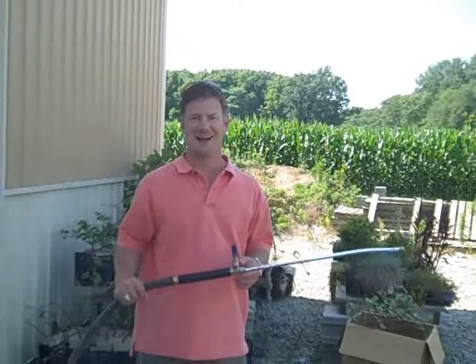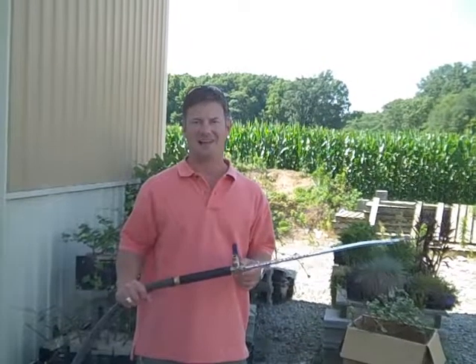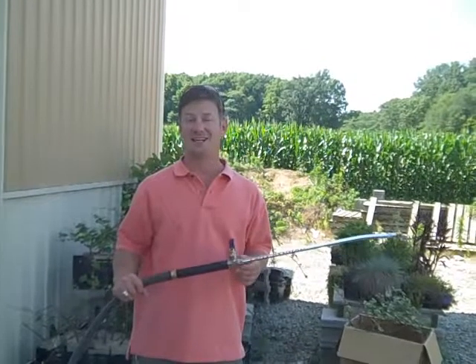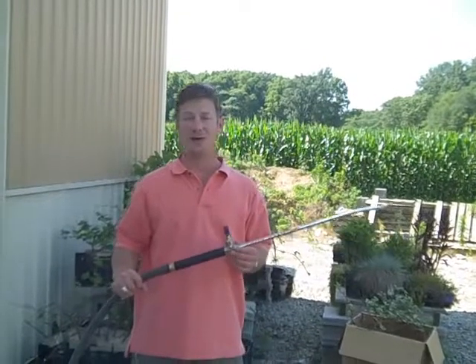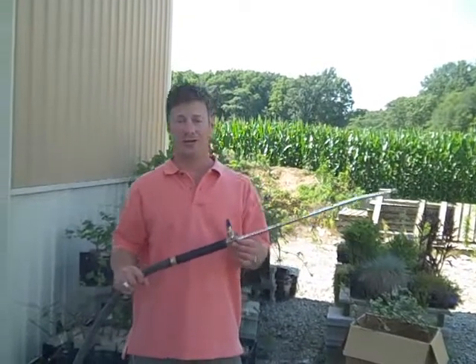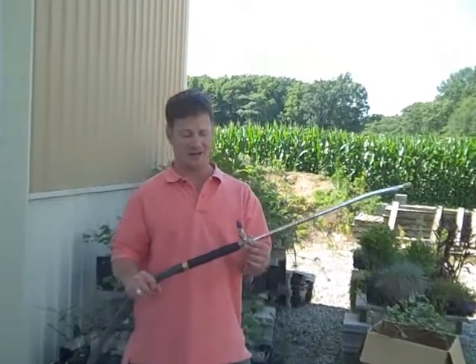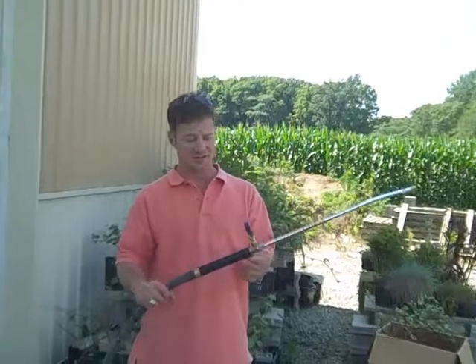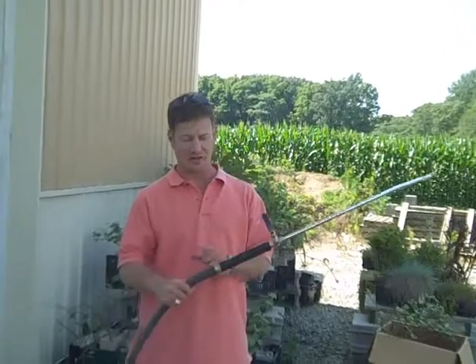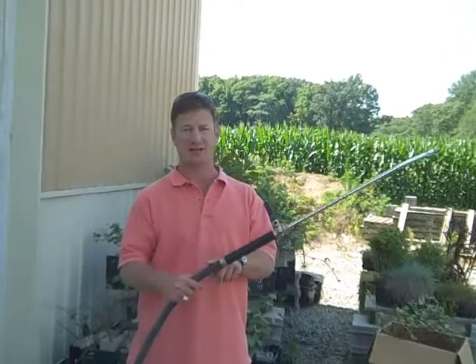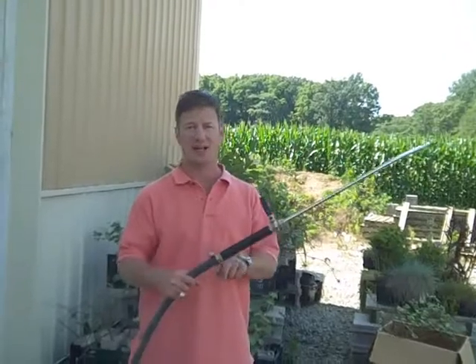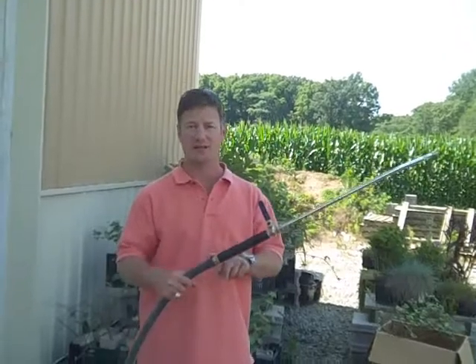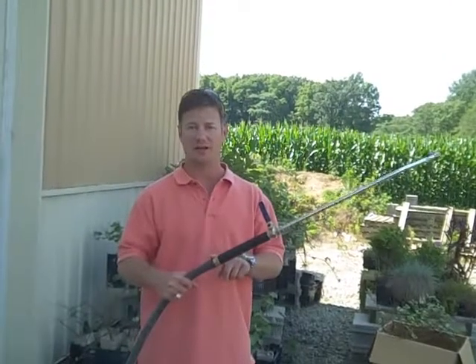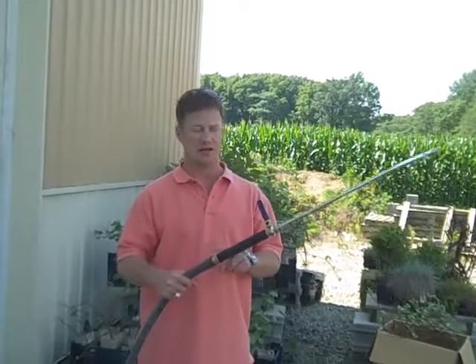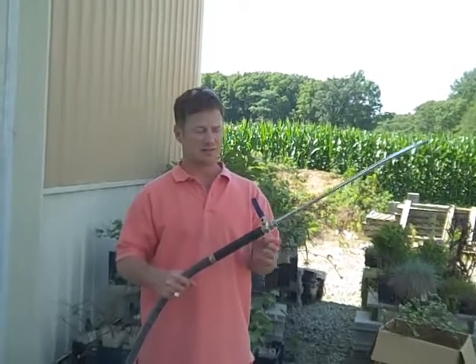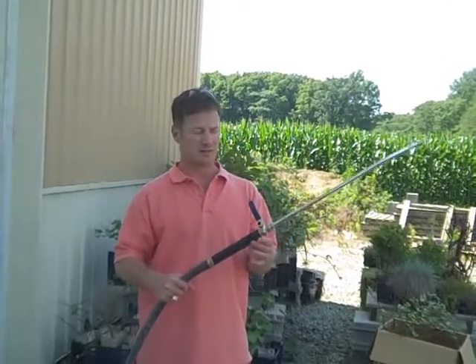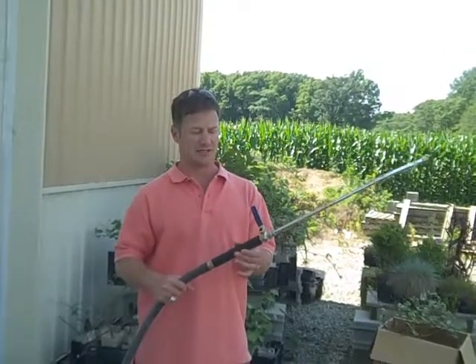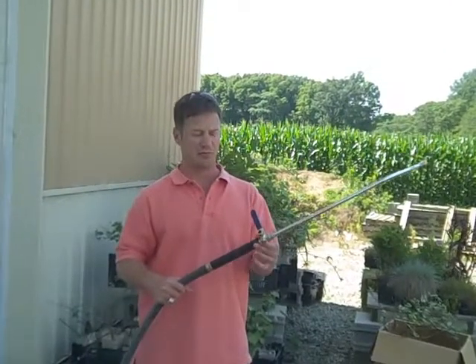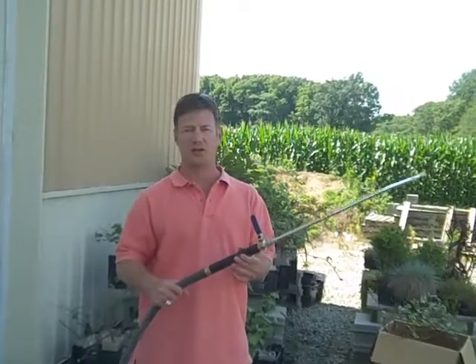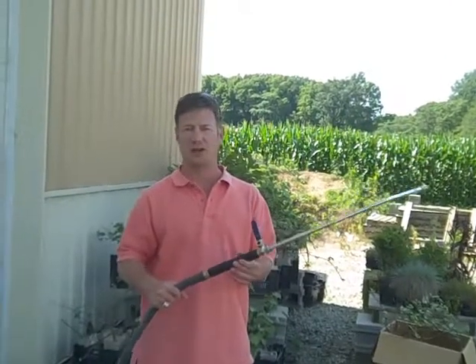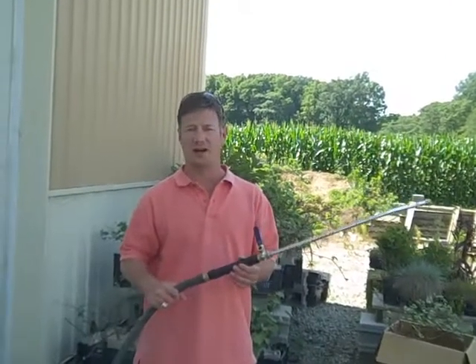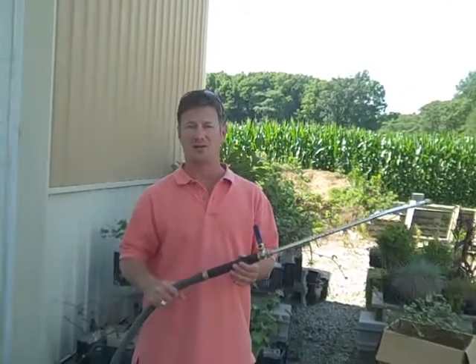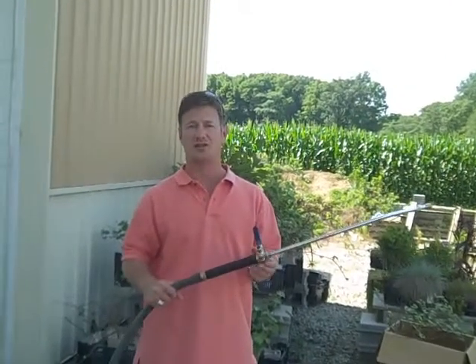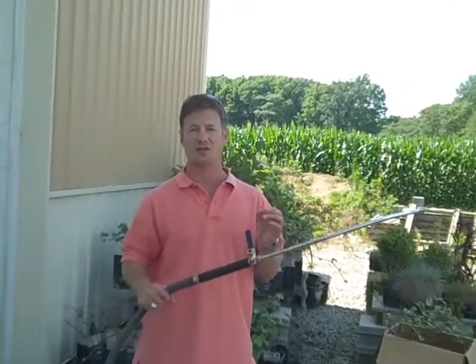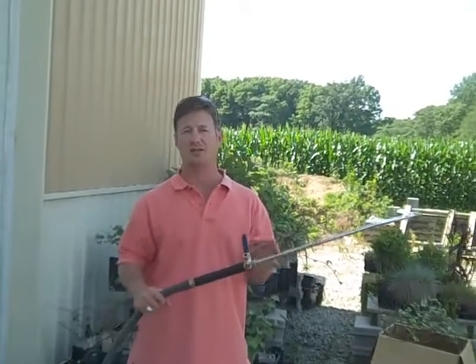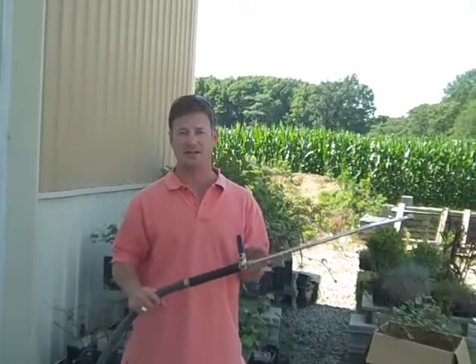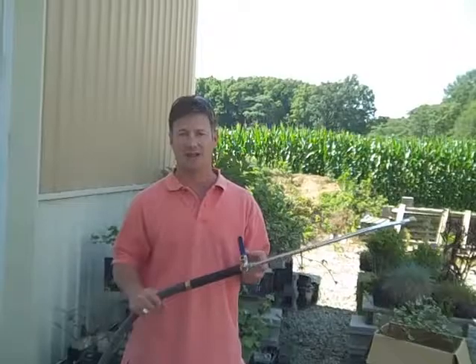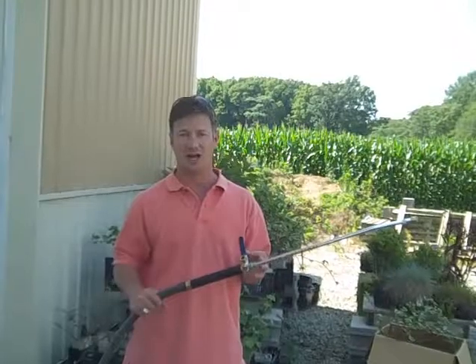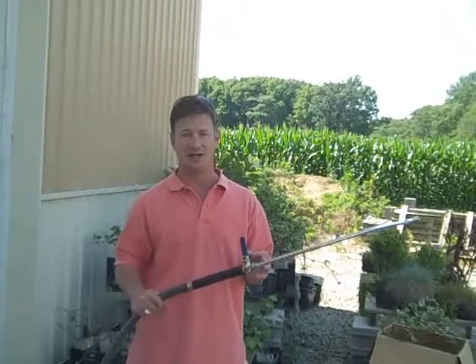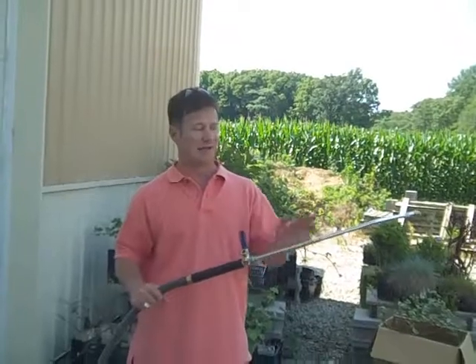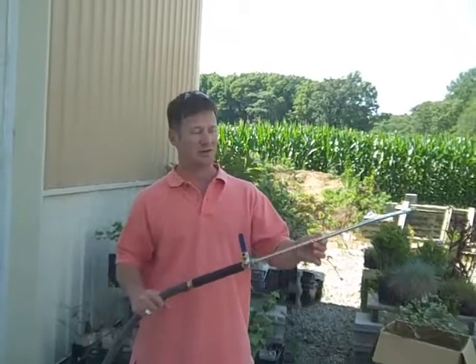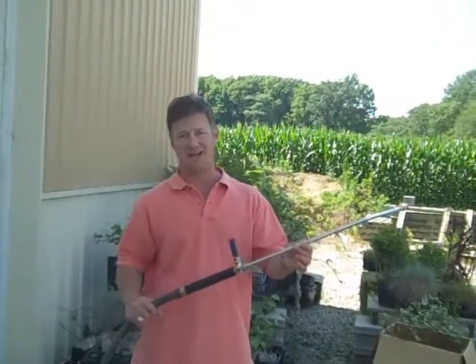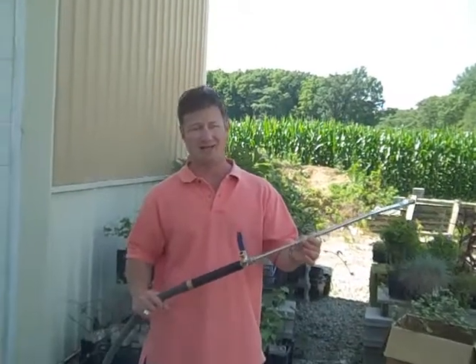Hi, this is the Aquacannon. It's a hose end attachment that's built to give you pressure around your house so you can do those tough cleaning jobs. And it's built to last.